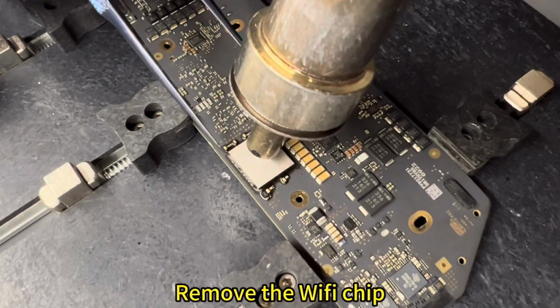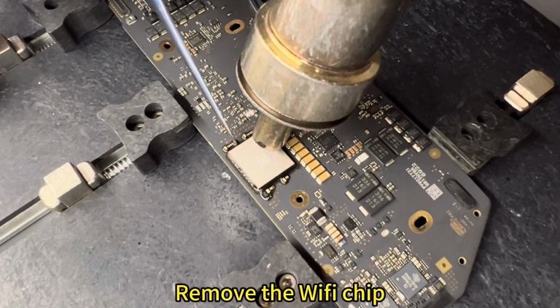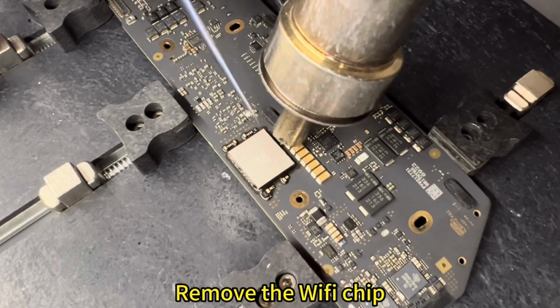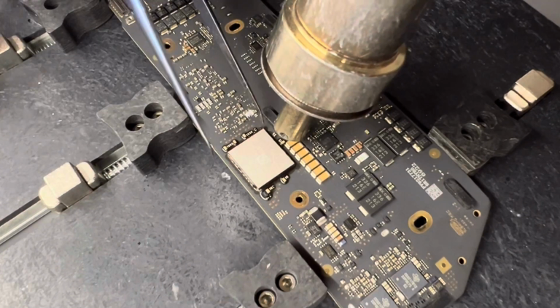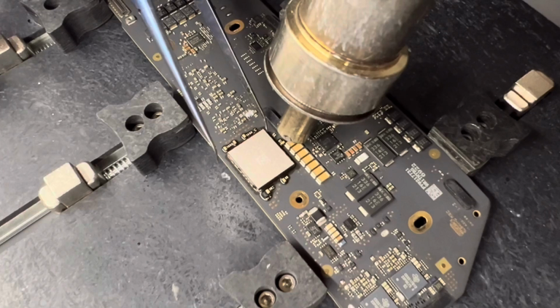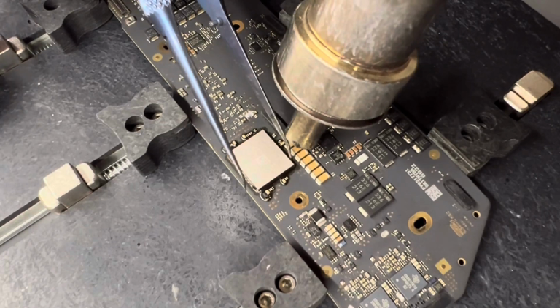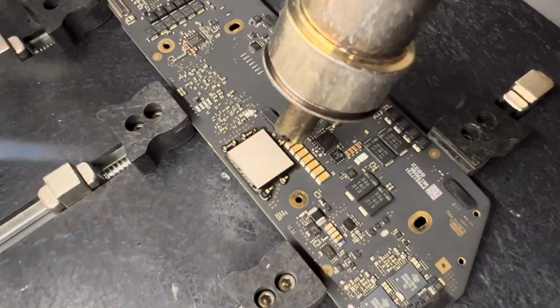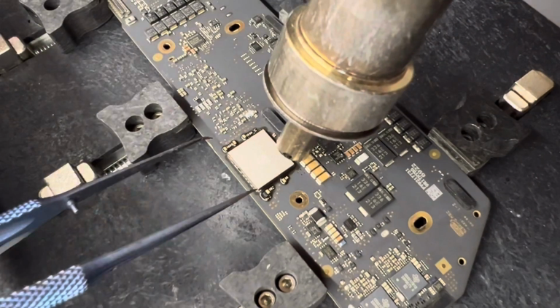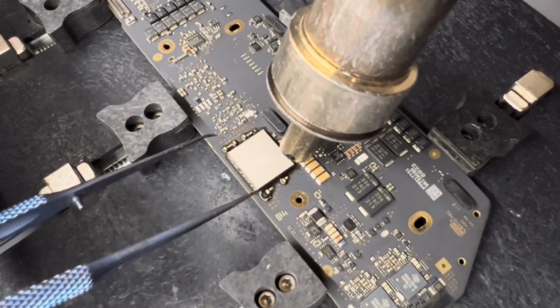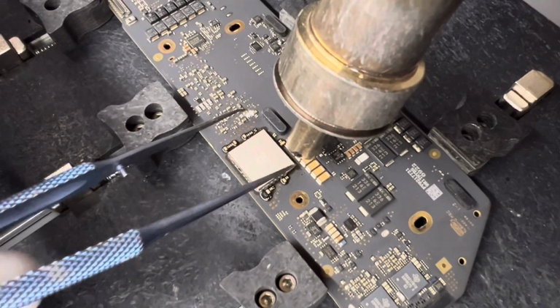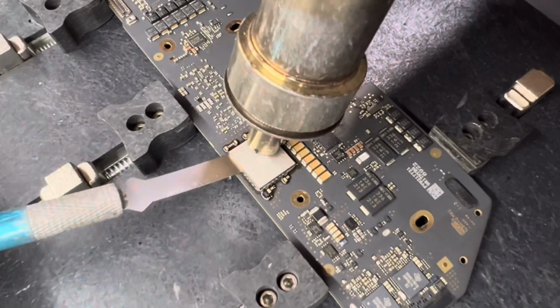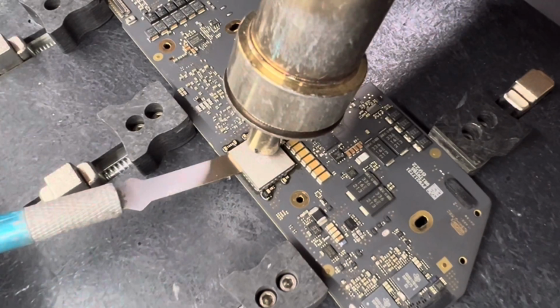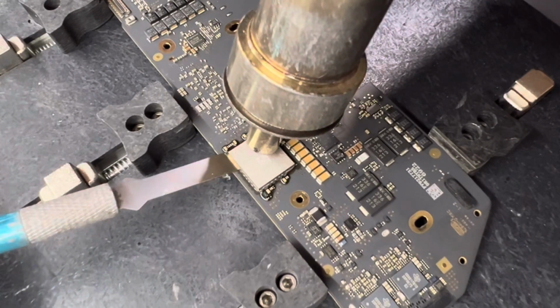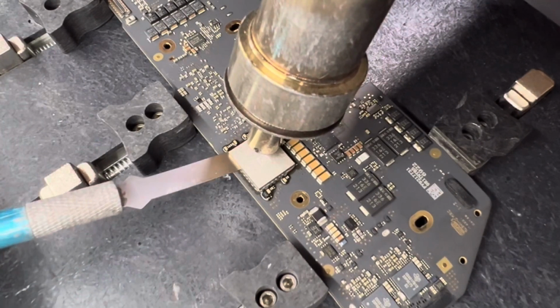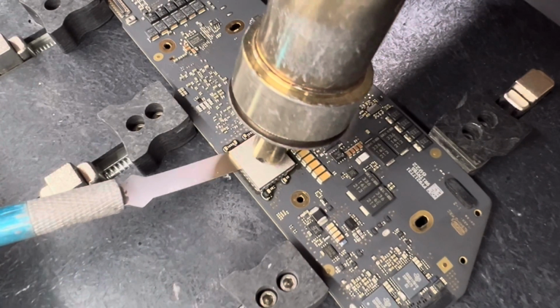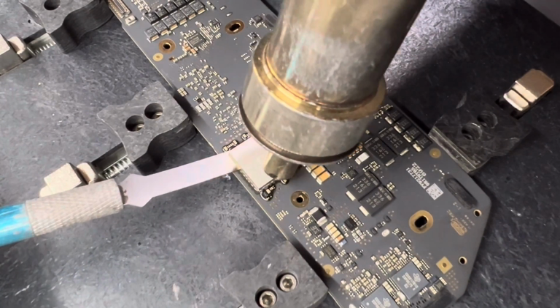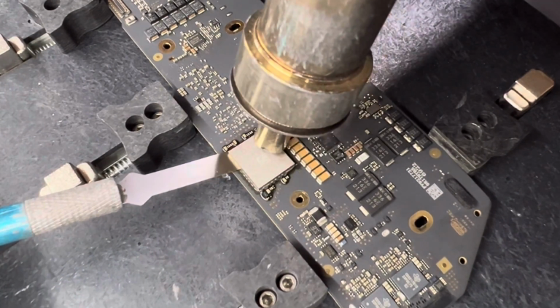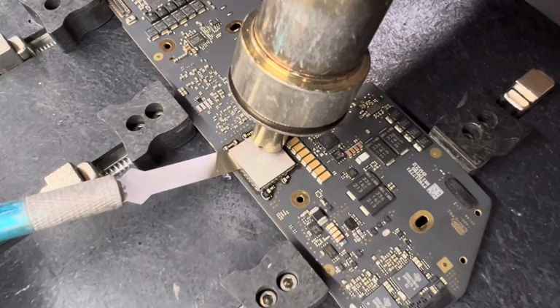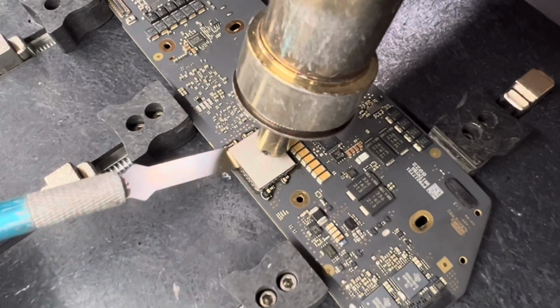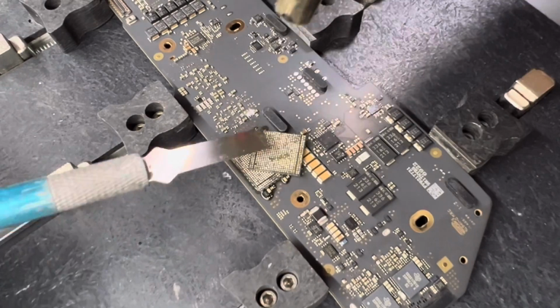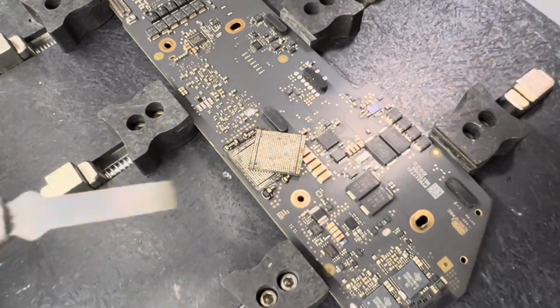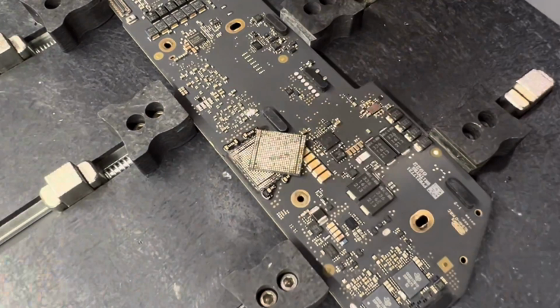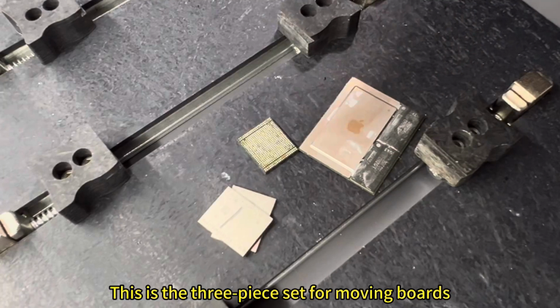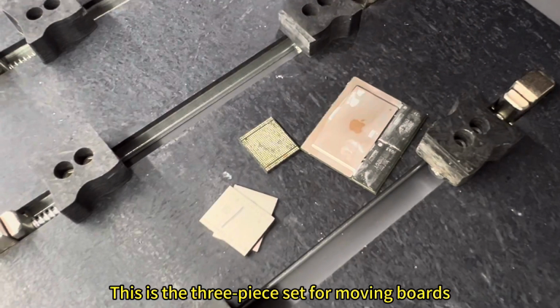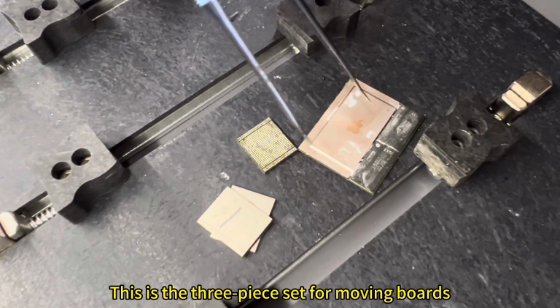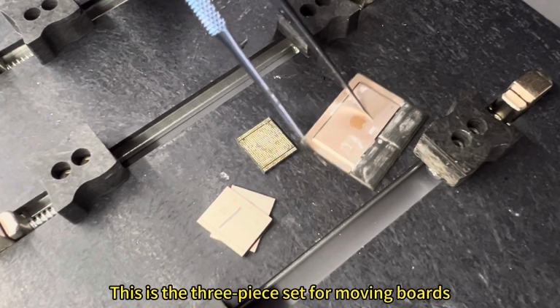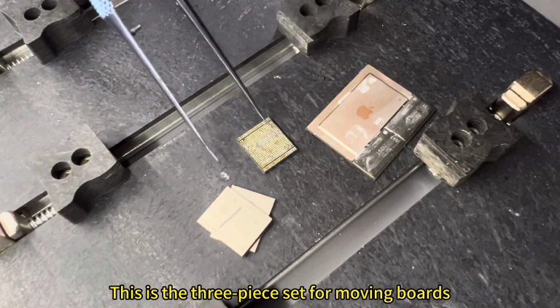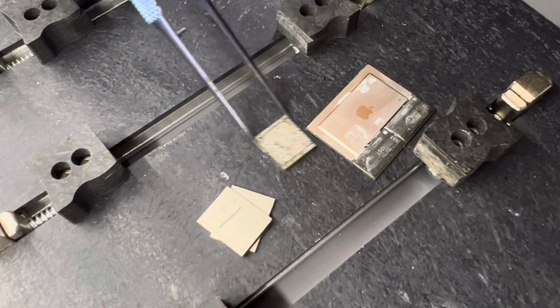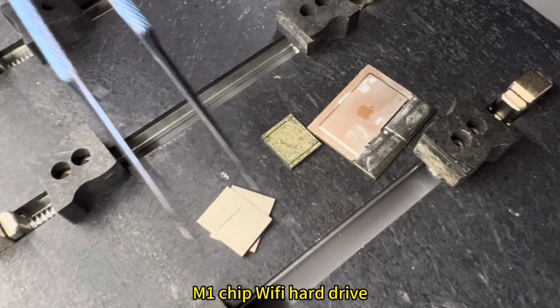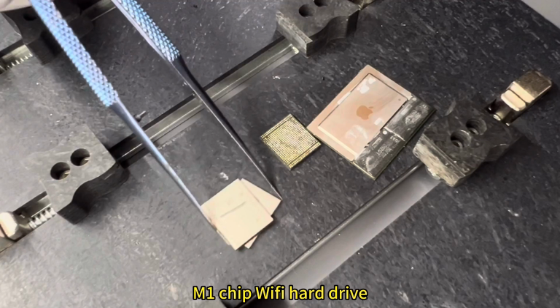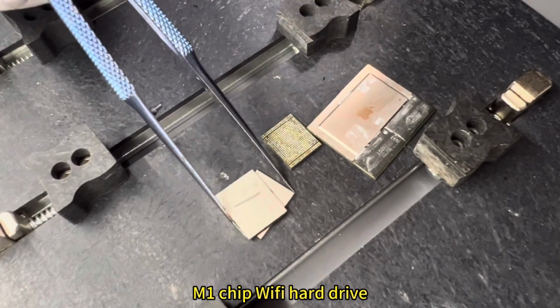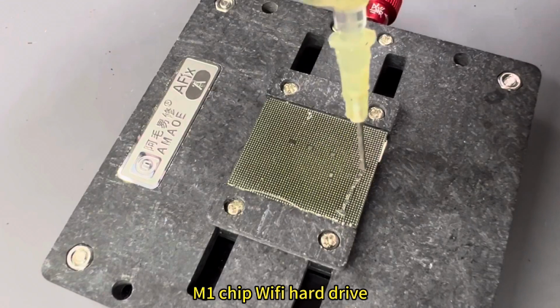Remove the WiFi chip. This is the 3-piece set for moving boards: M1 chip, WiFi, and hard drive.